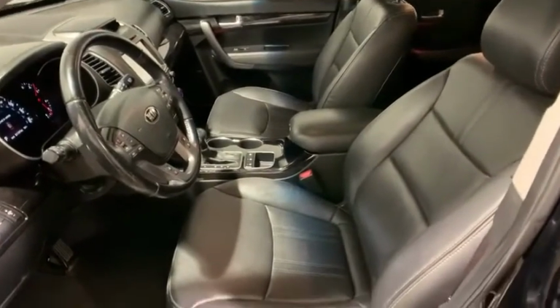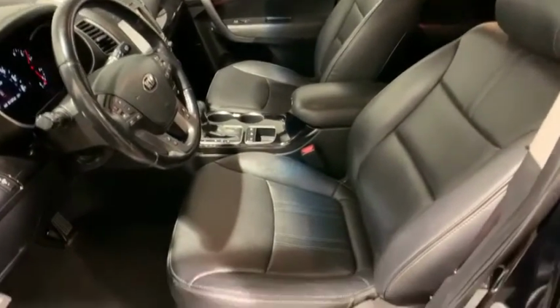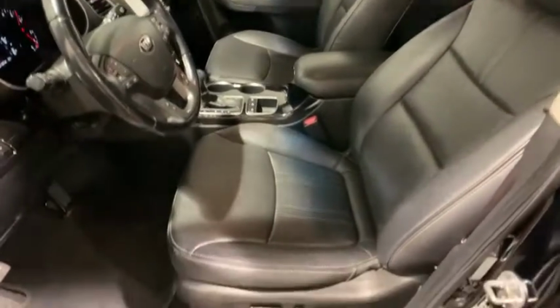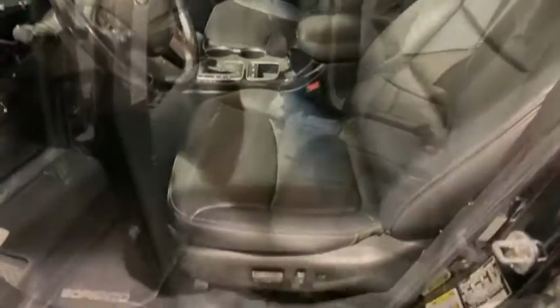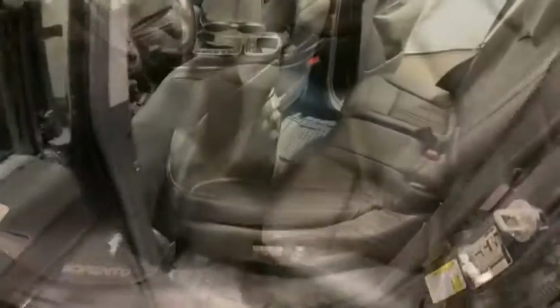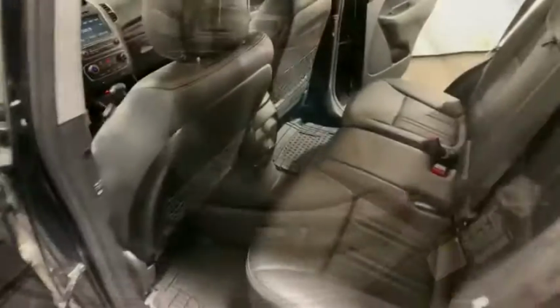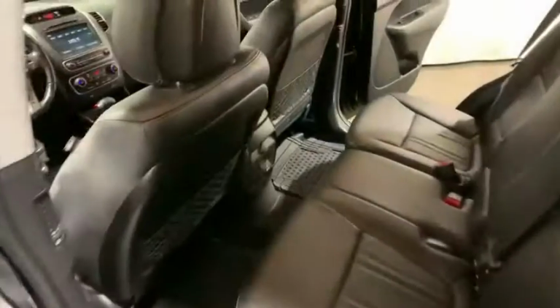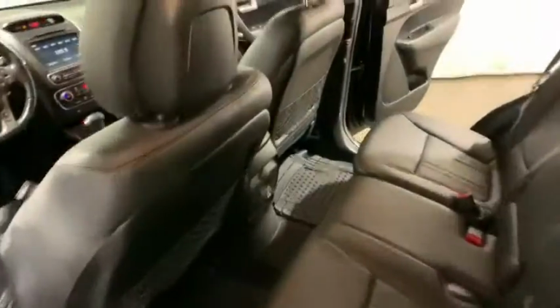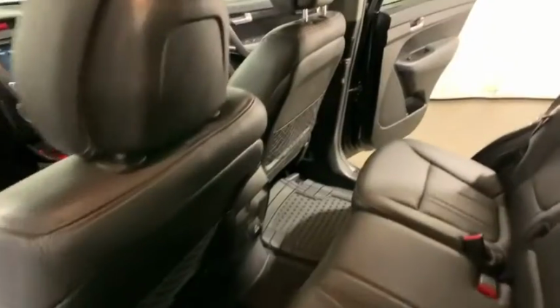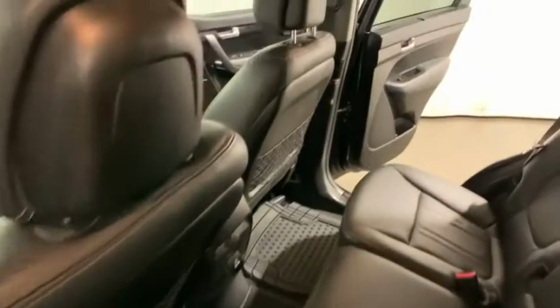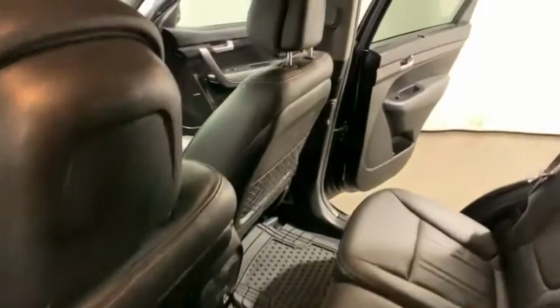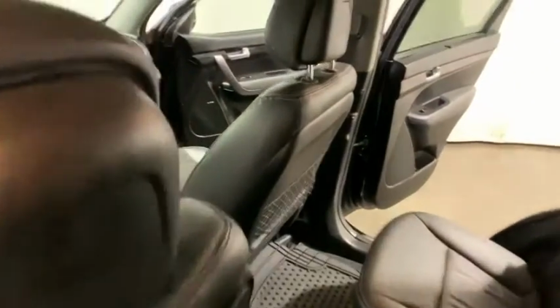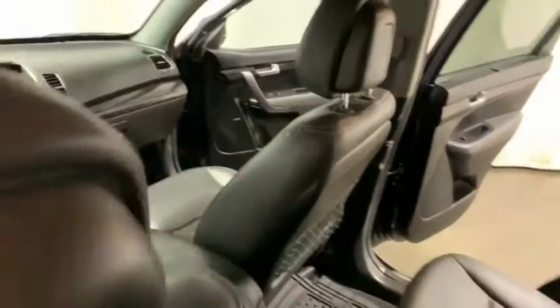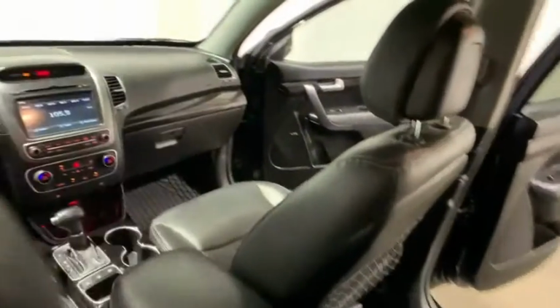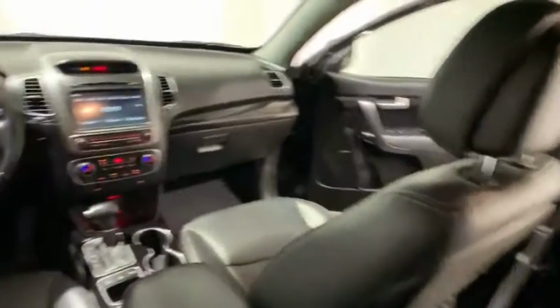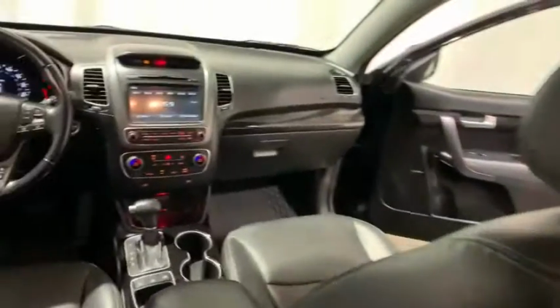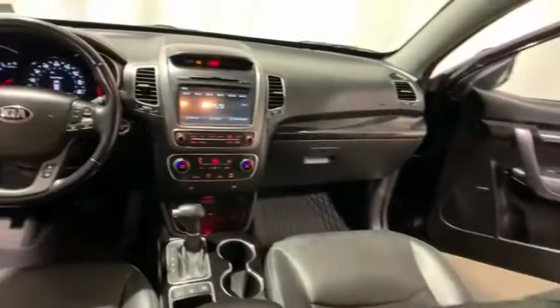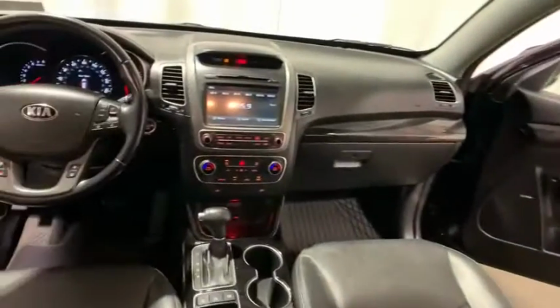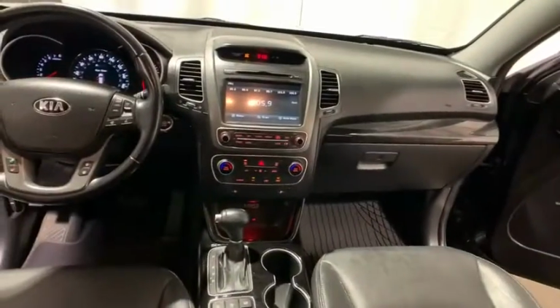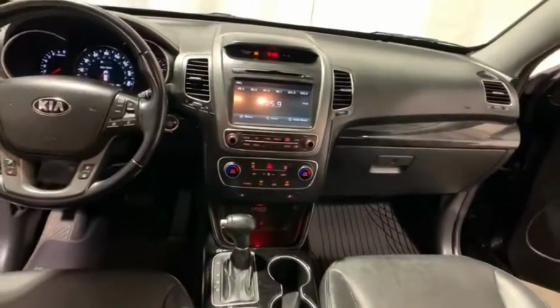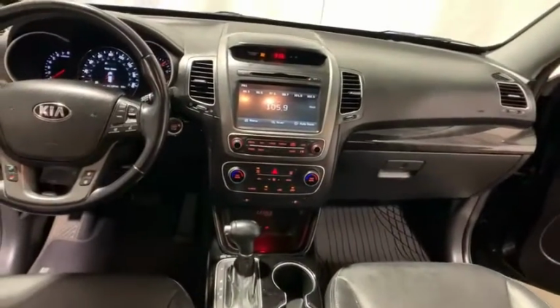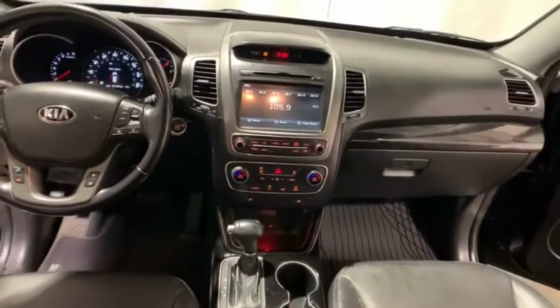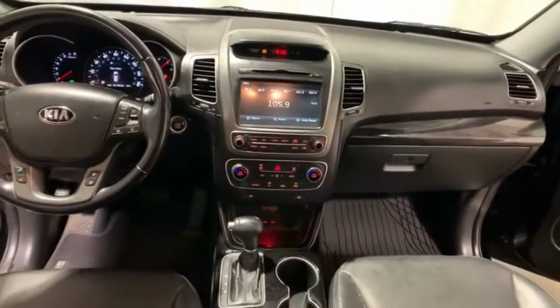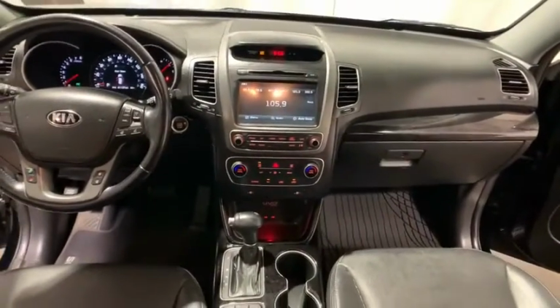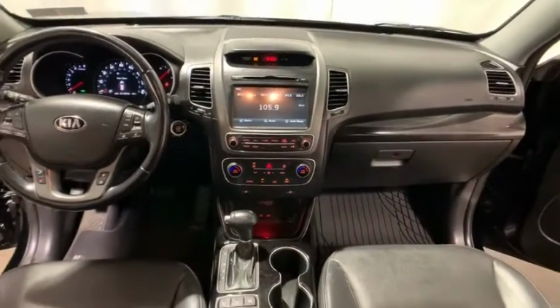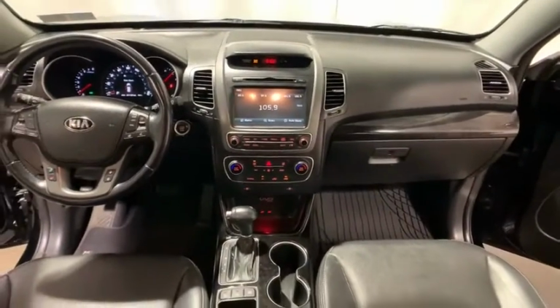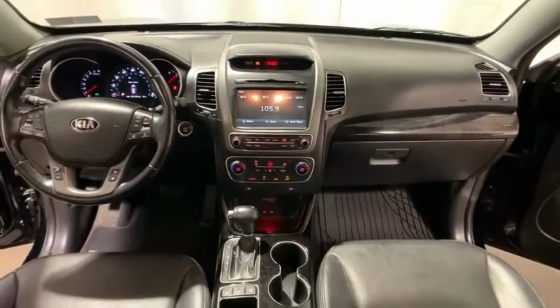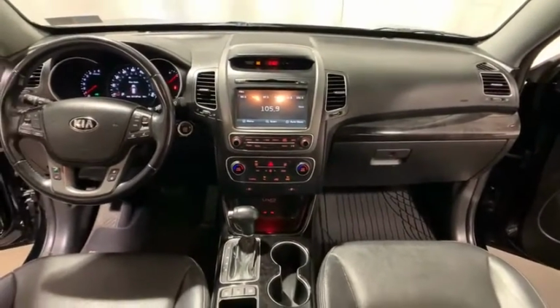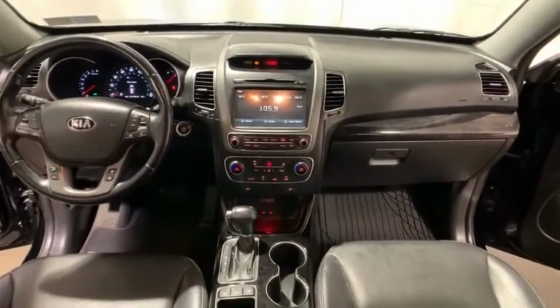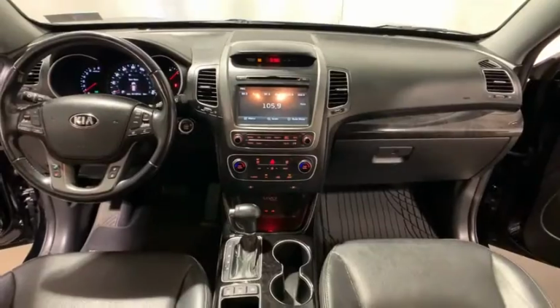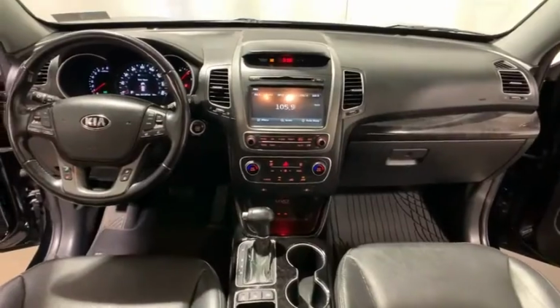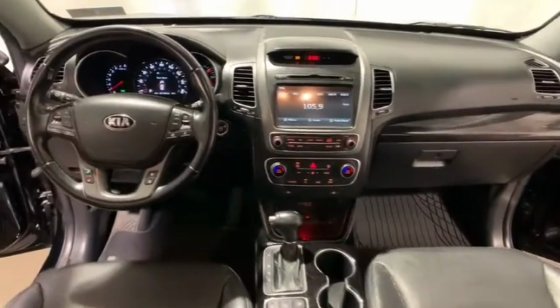Trip computer, heated front seats, CD player, power moonroof, tachometer, remote keyless entry, panic alarm, leather seats.